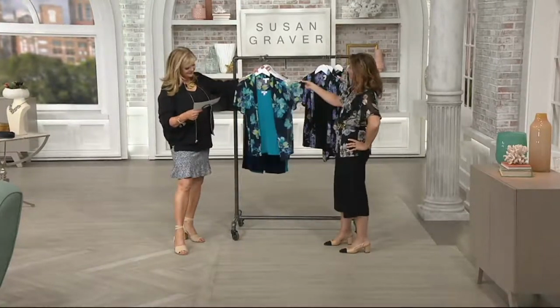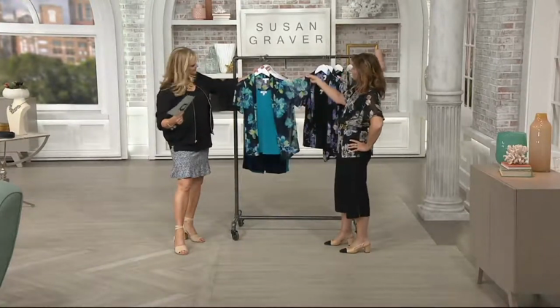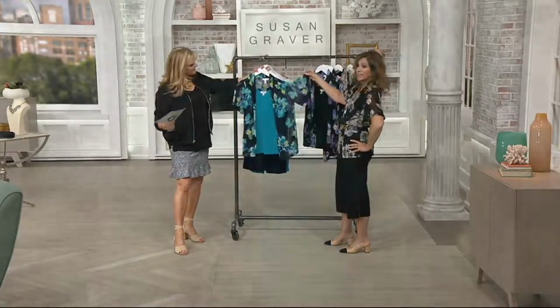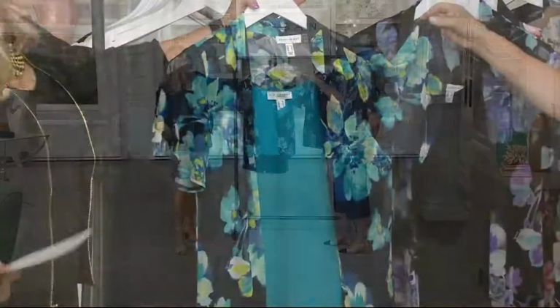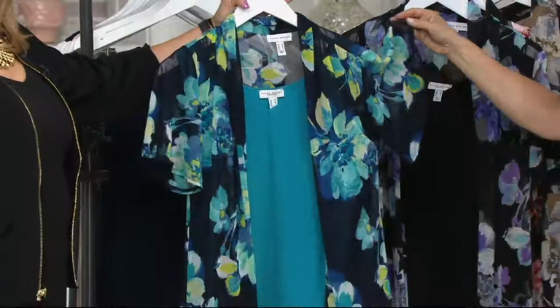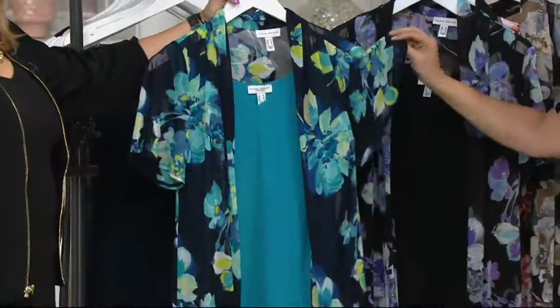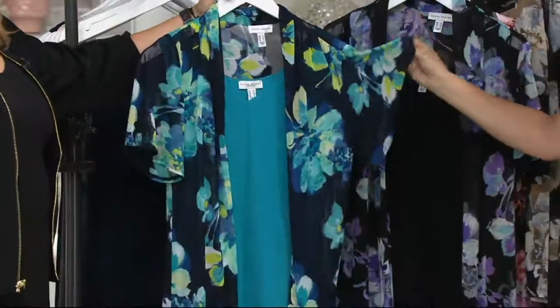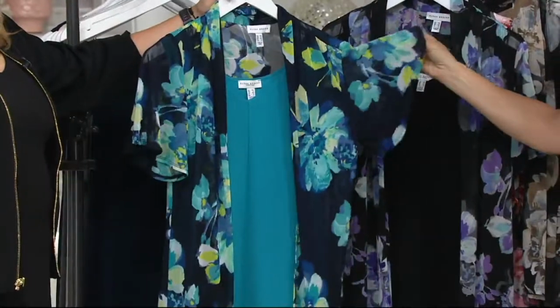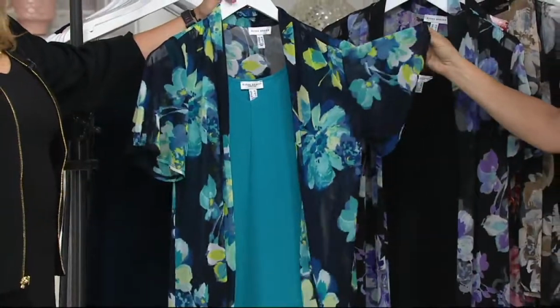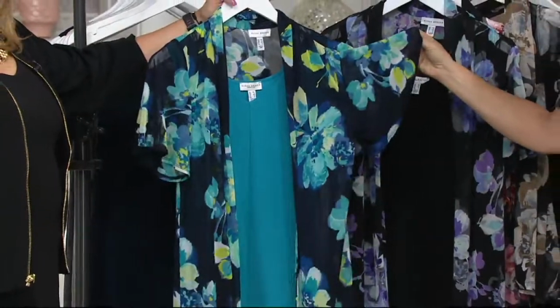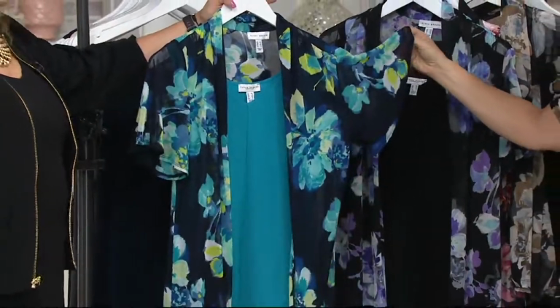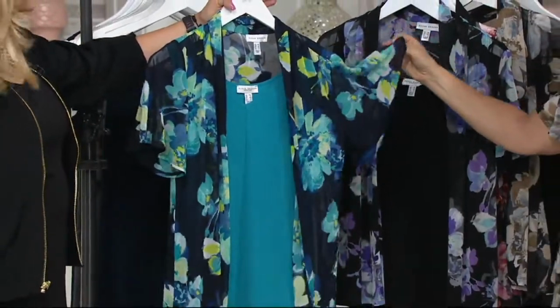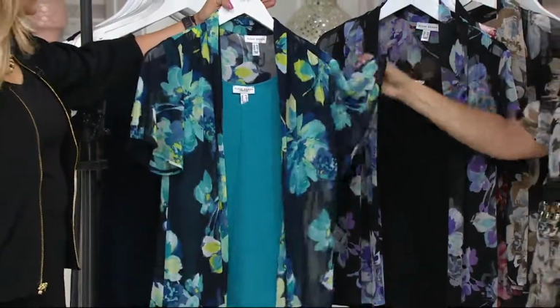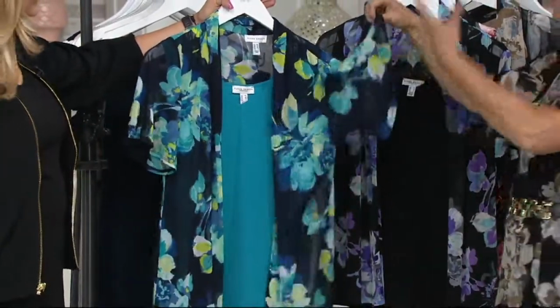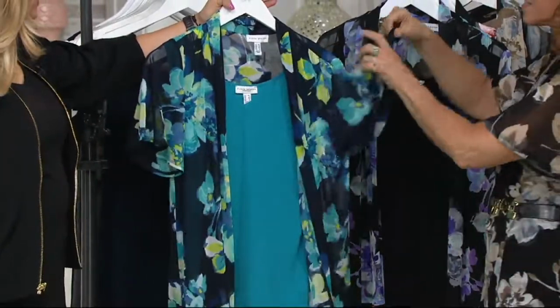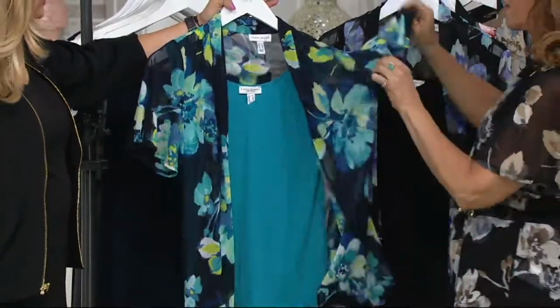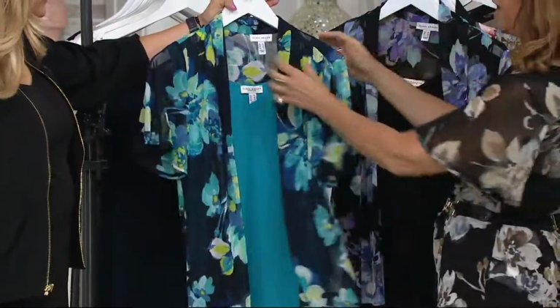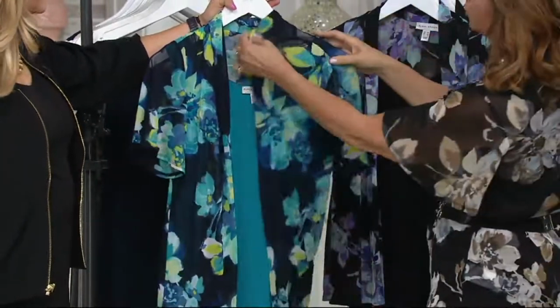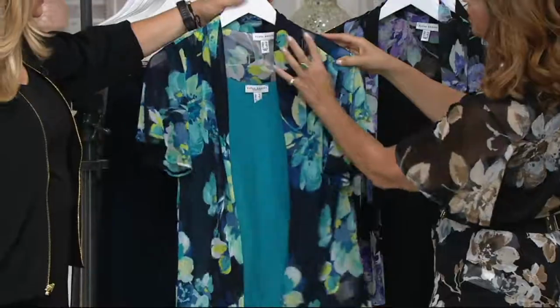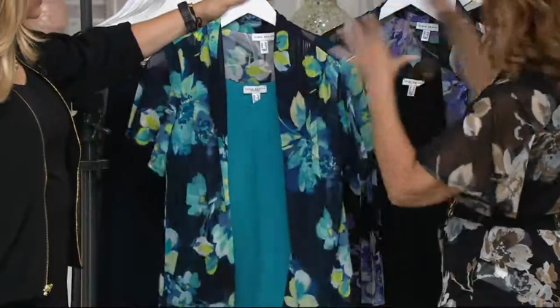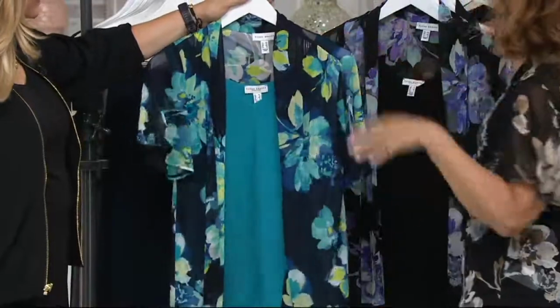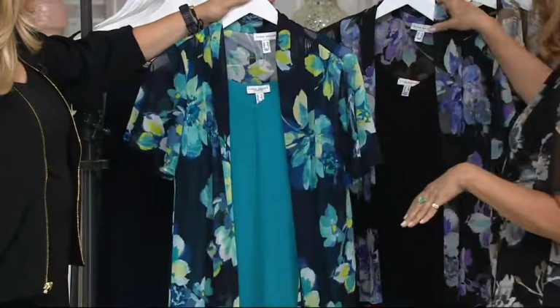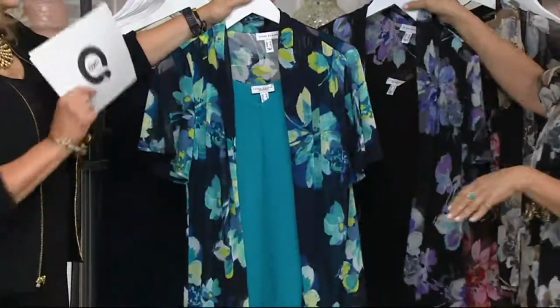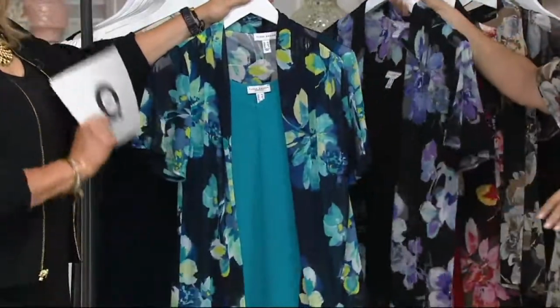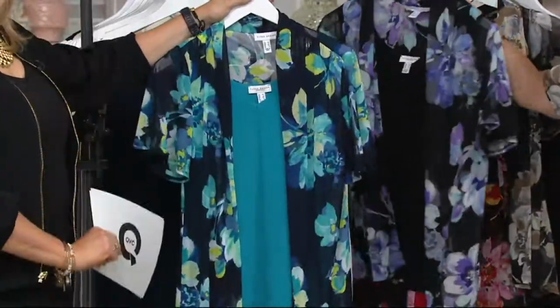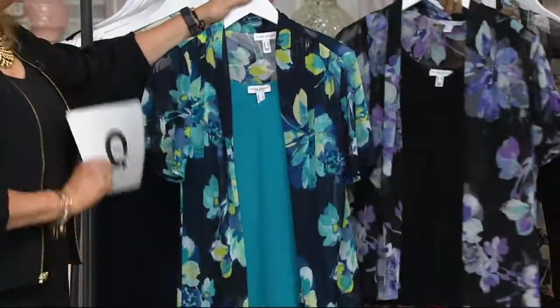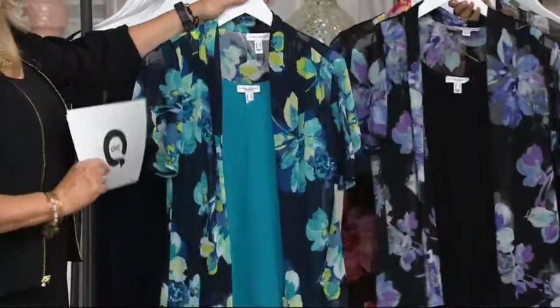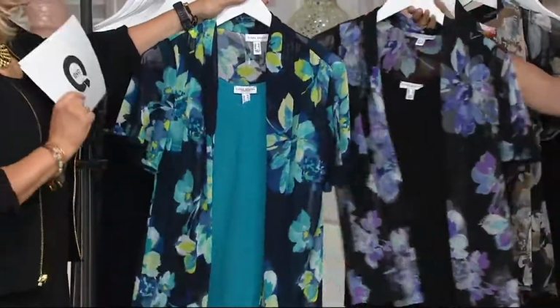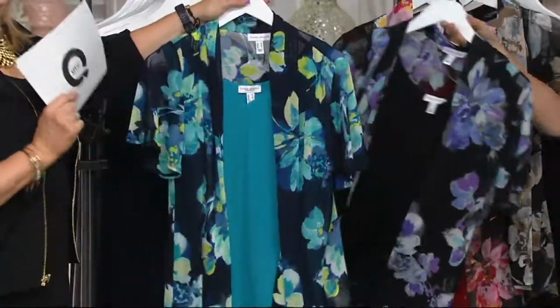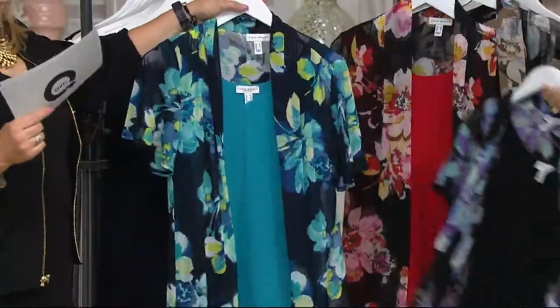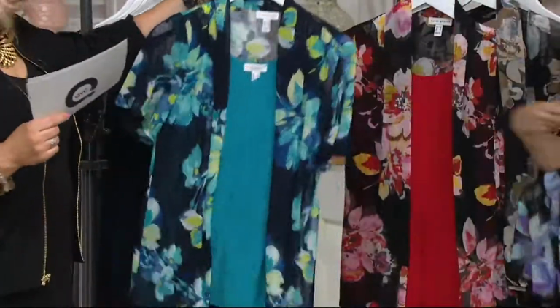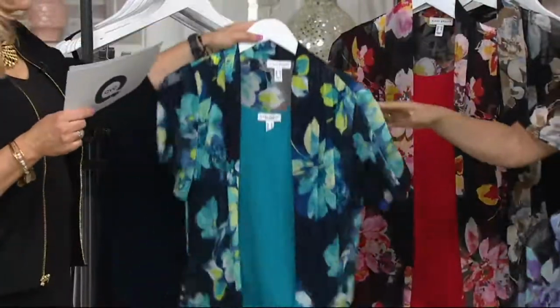It's a flutter sleeve, so your upper arms are appropriately covered, and yet it feels like there's nothing on. We do shirring, and I can go on and on about the detail — but it's just gorgeous.